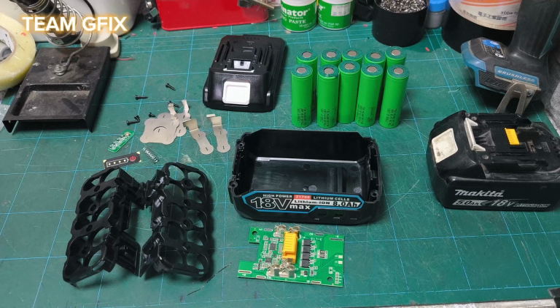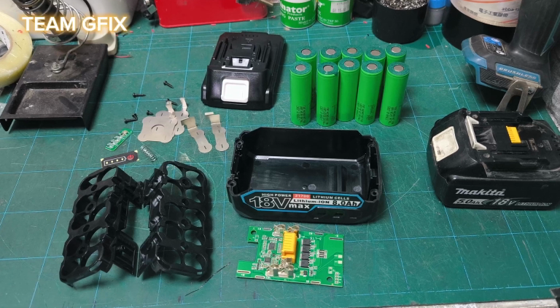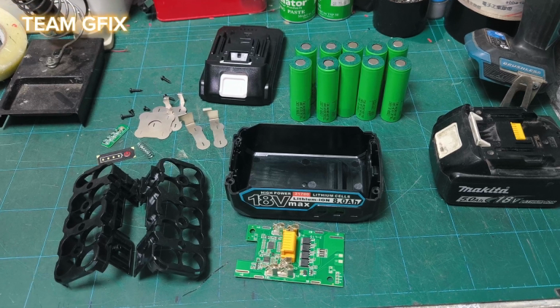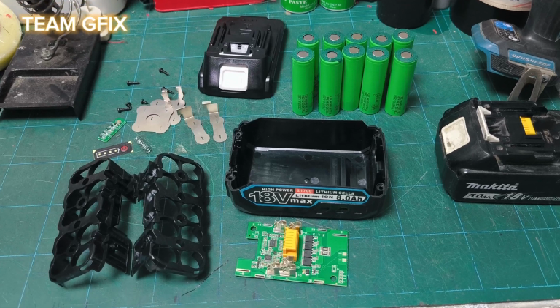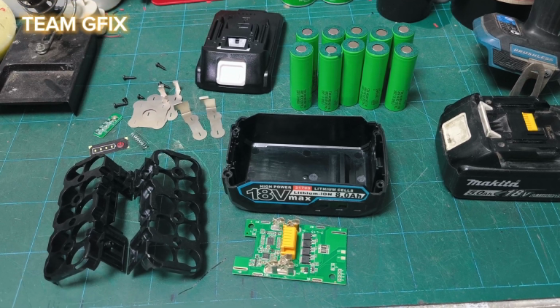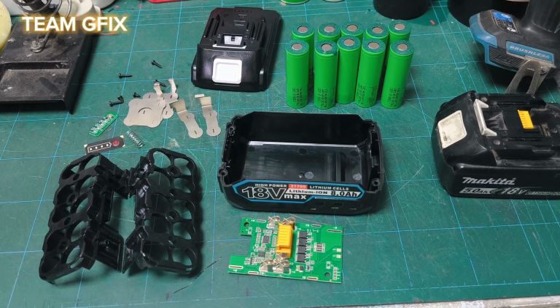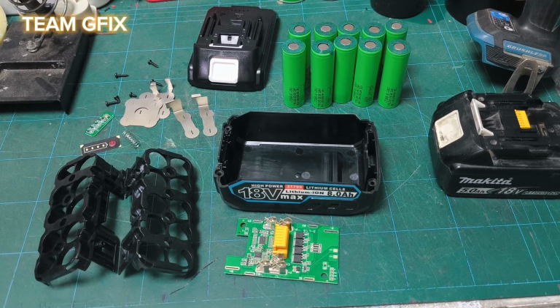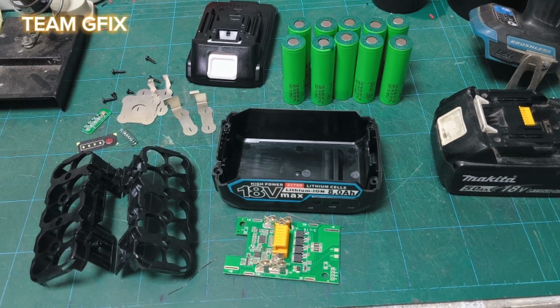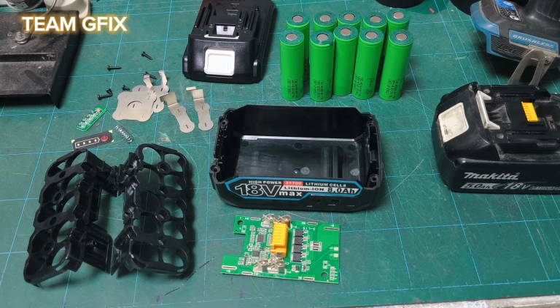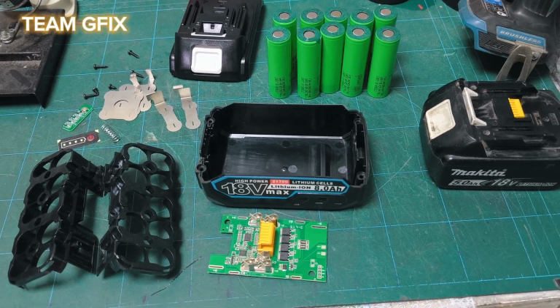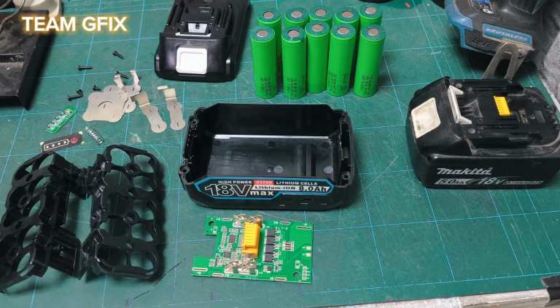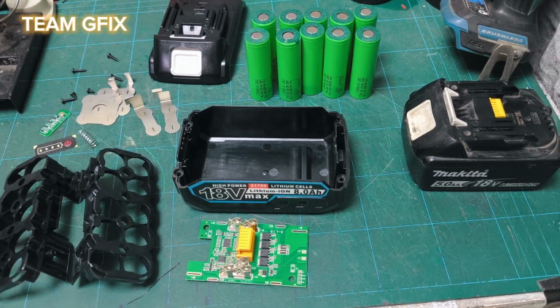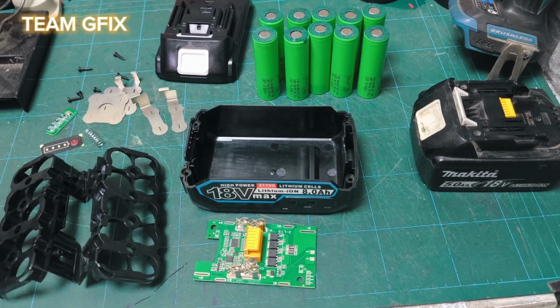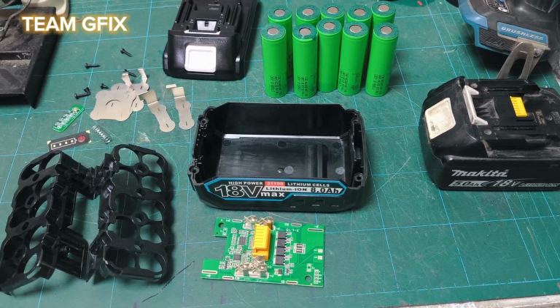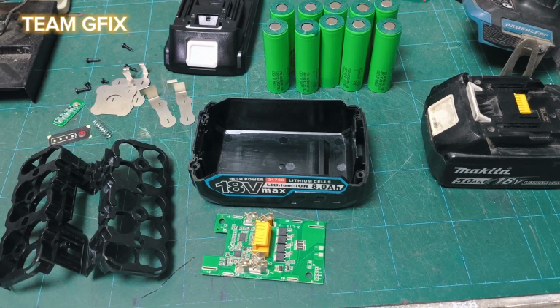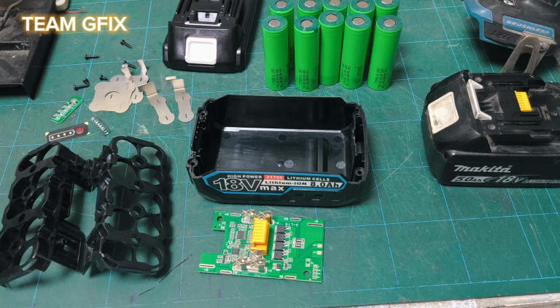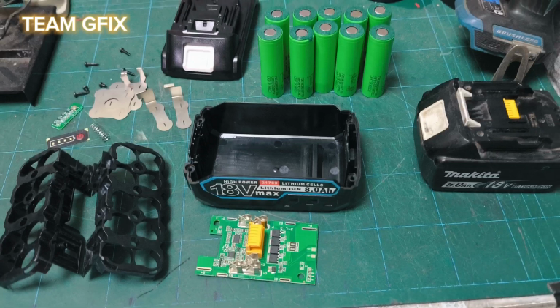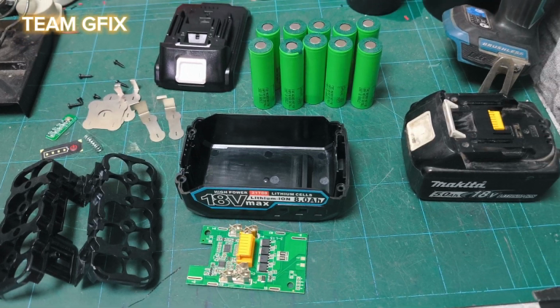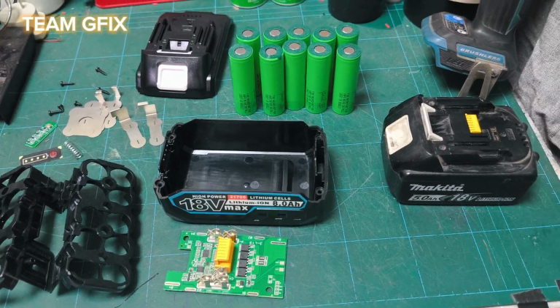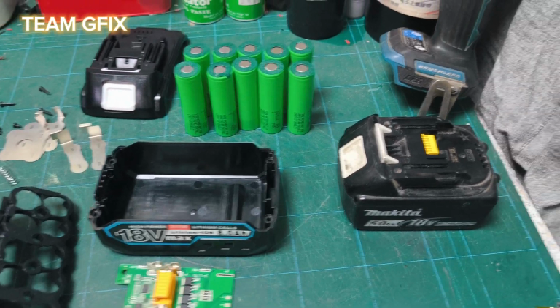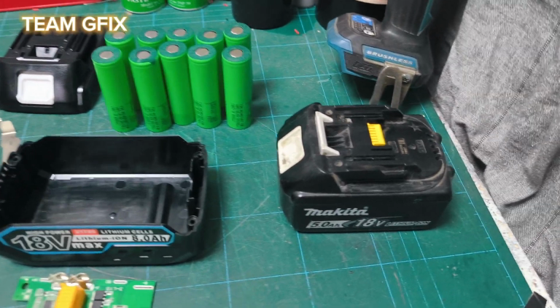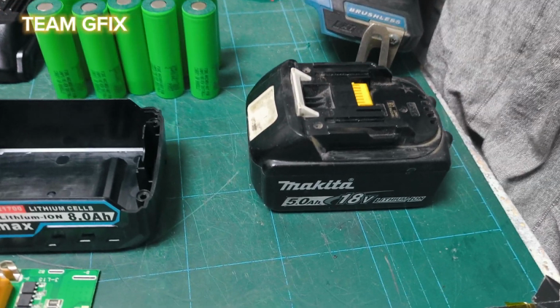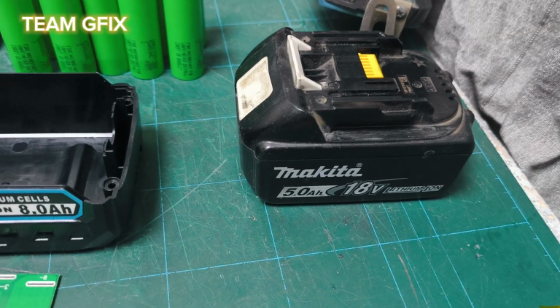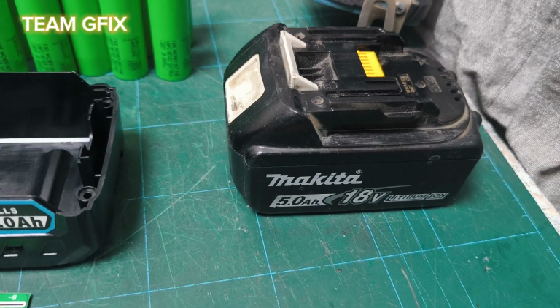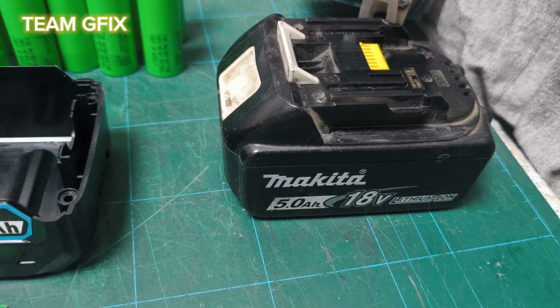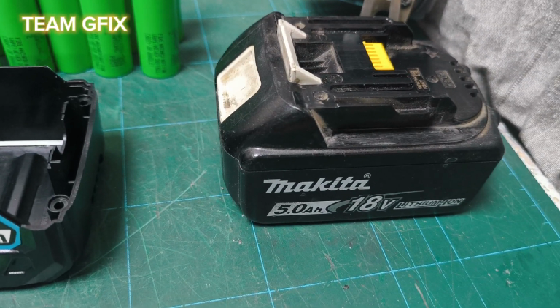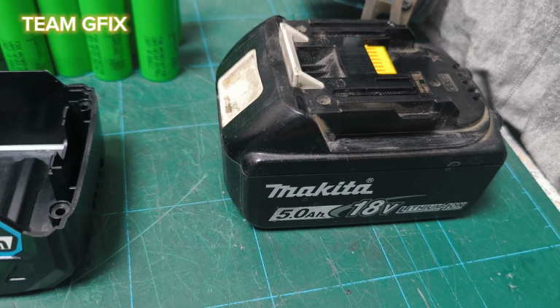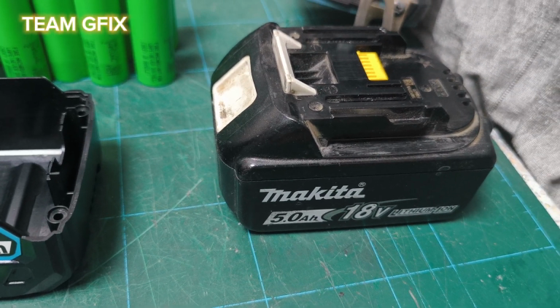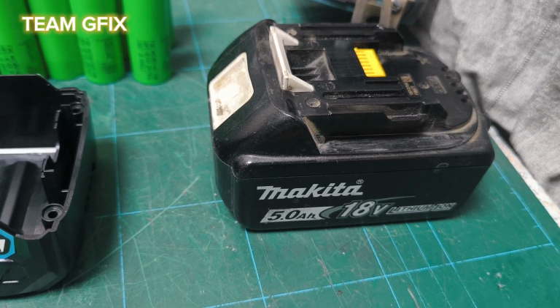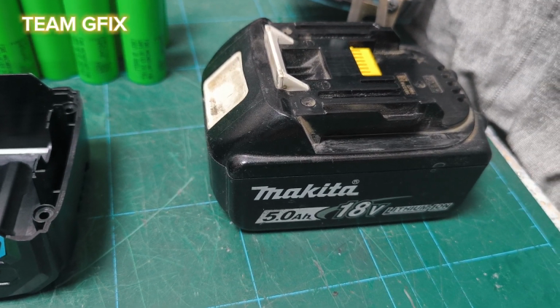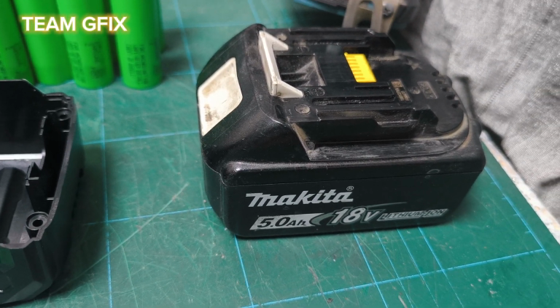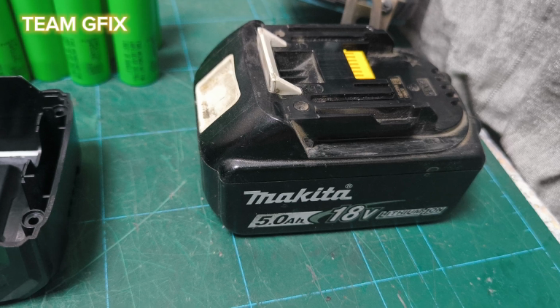Hello and welcome back to our channel. For today's video, I'm going to teach you how to build a DIY Makita battery.